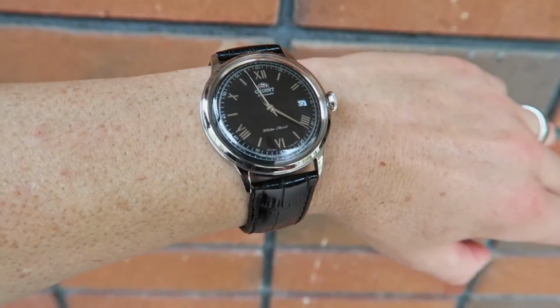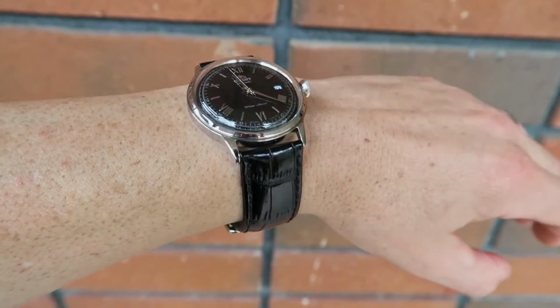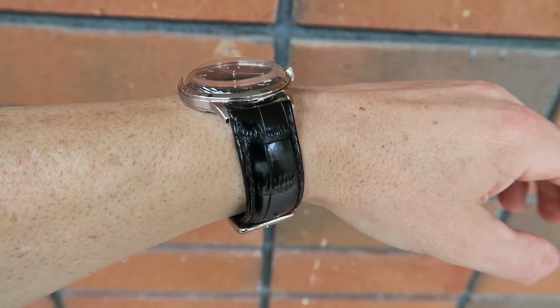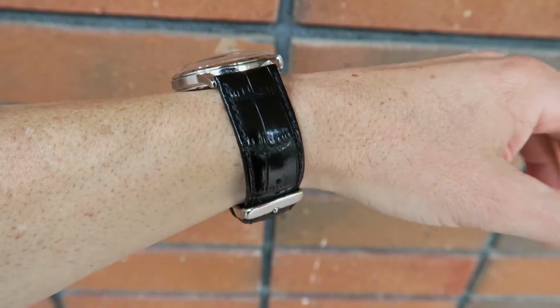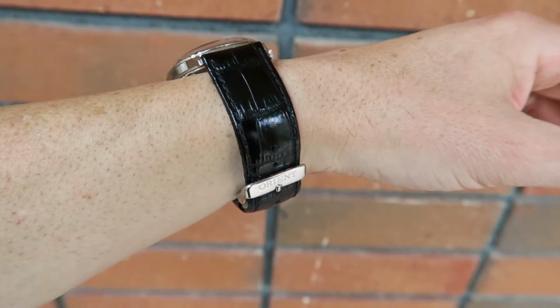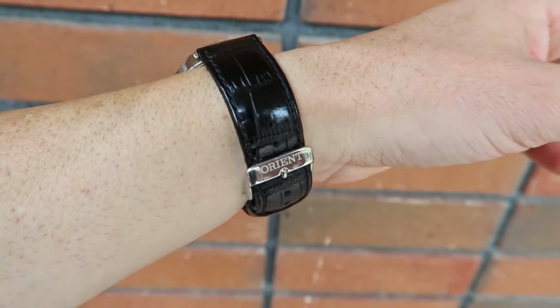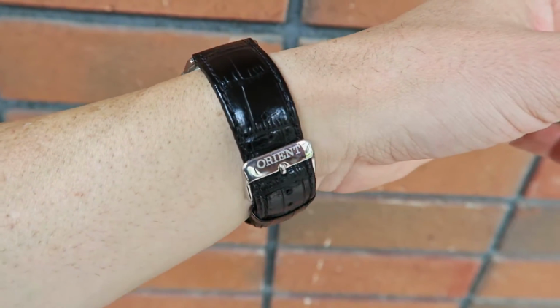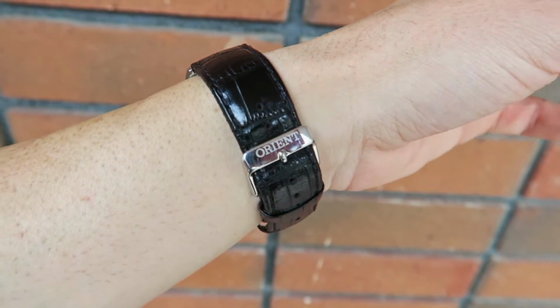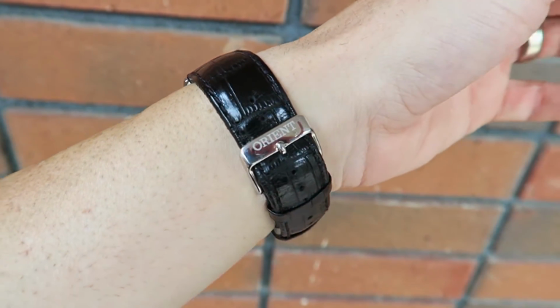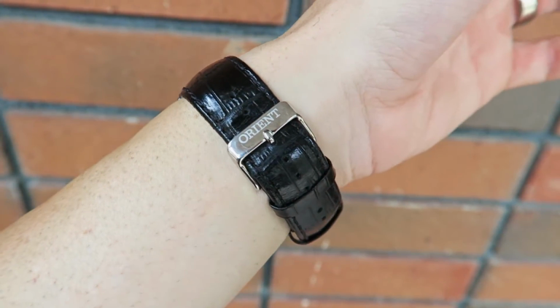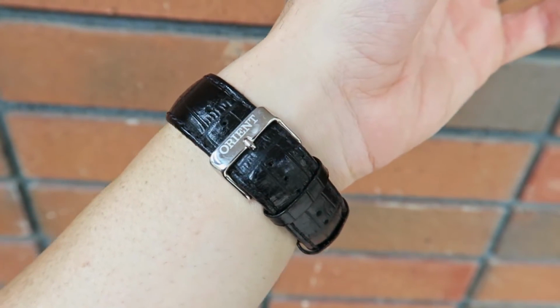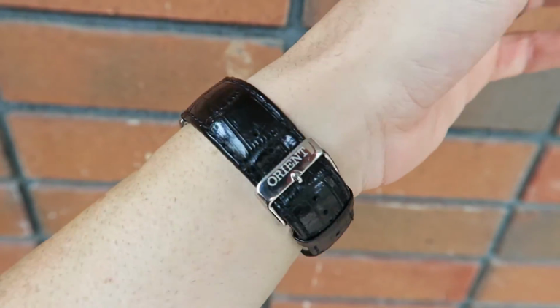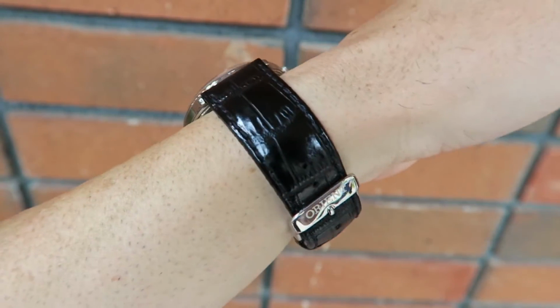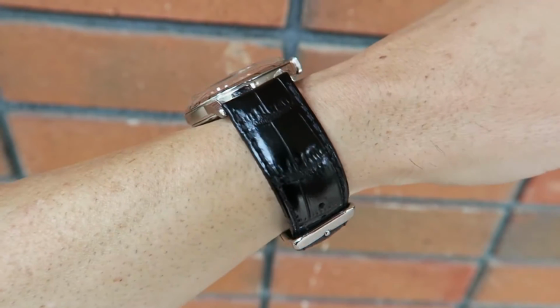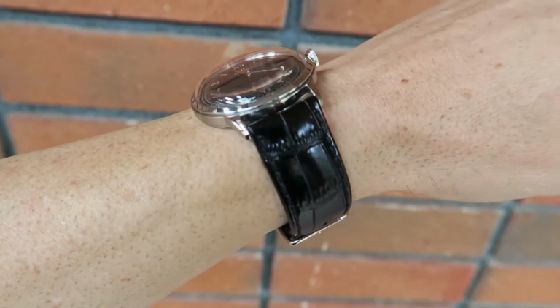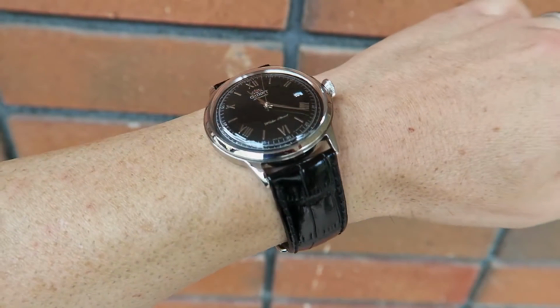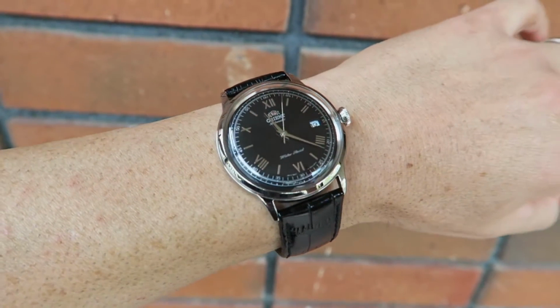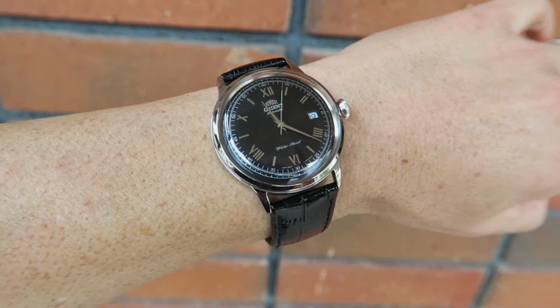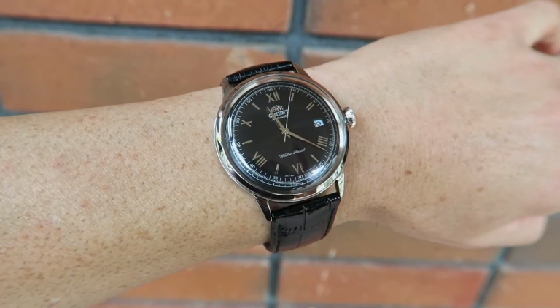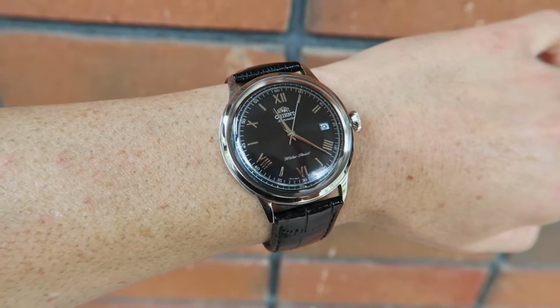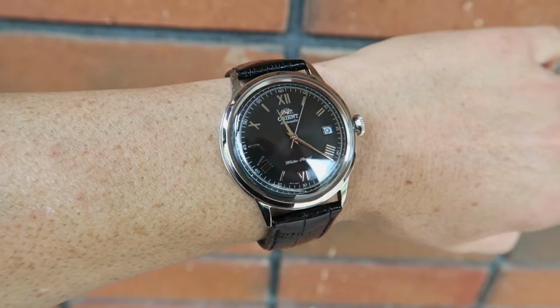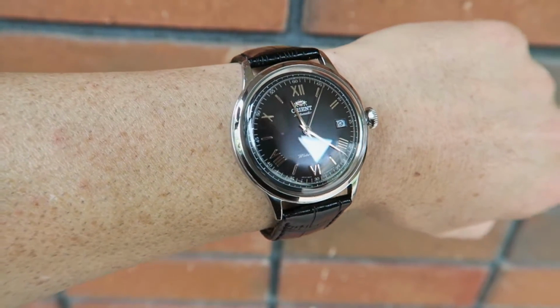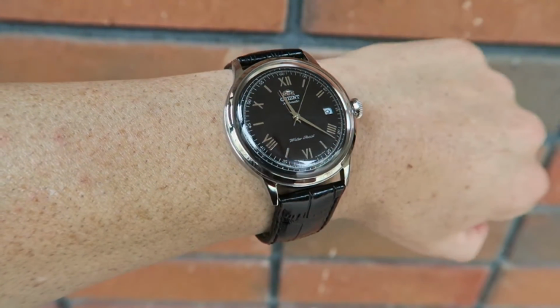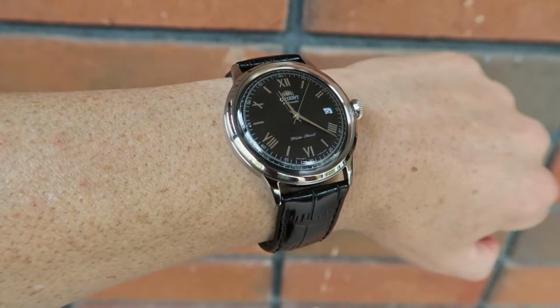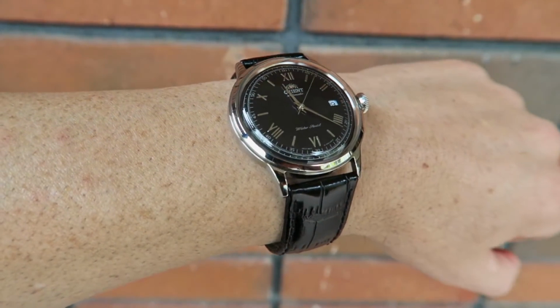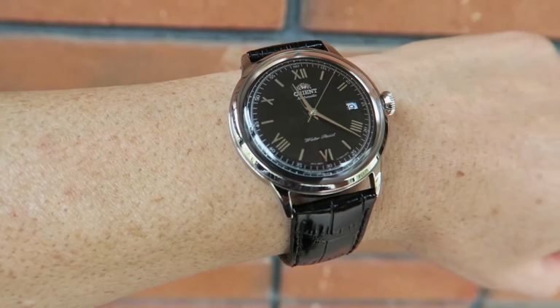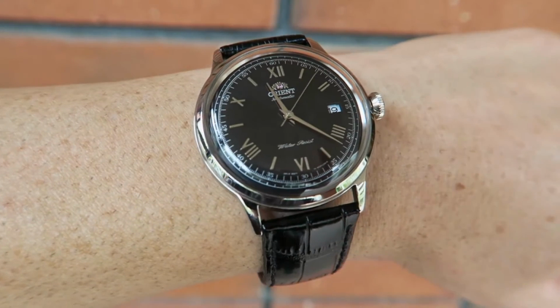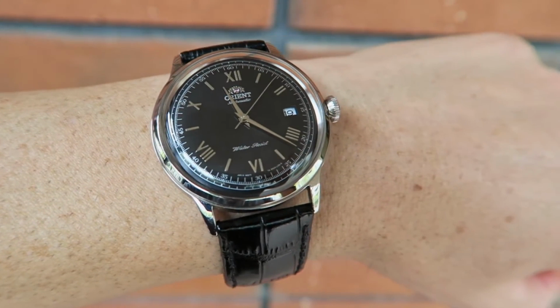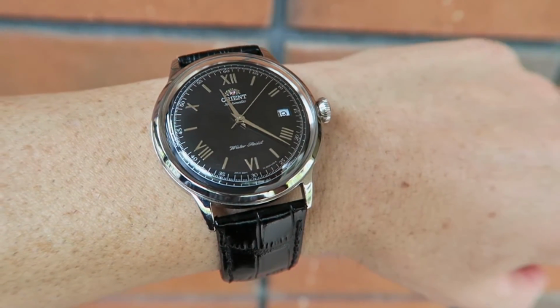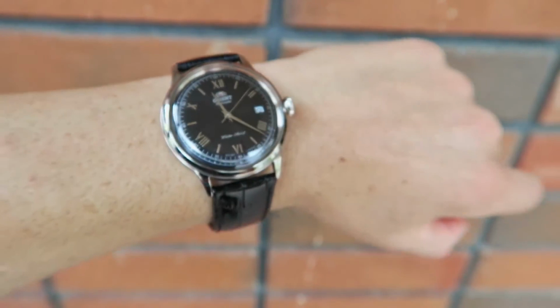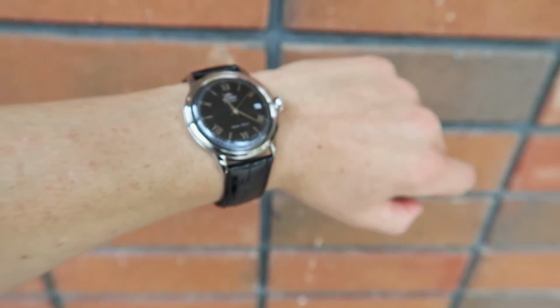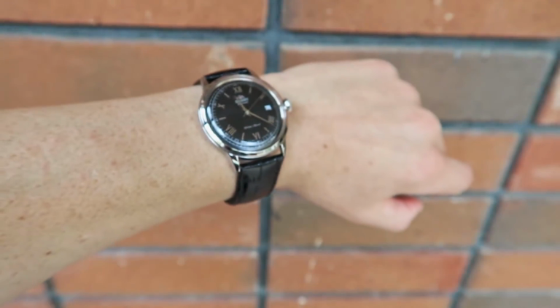All right, so that's going to wrap this one up. Thank you guys for watching this Orient Bambino Black second-generation review. I am going to be doing a review of the cream version in 4K, so keep an eye out for that. Make sure to comment, like, and subscribe, and click the bell button if you haven't done that already, and I'll see you guys in the next one.